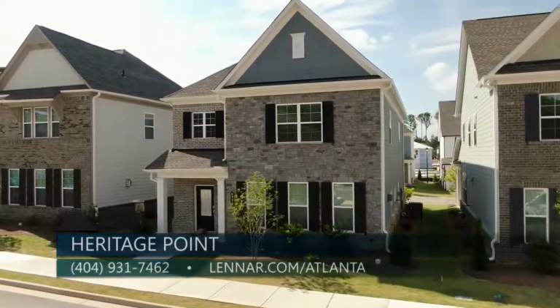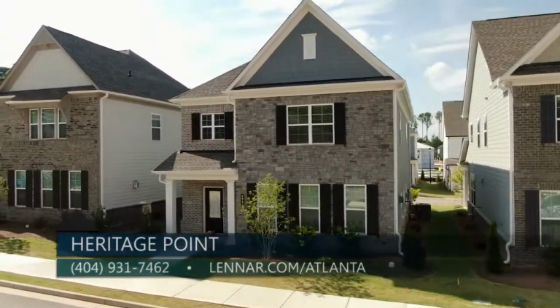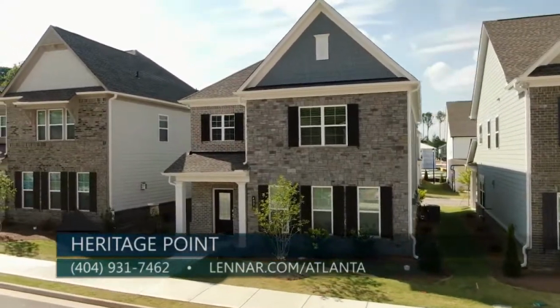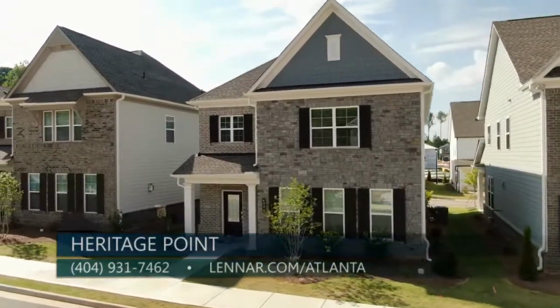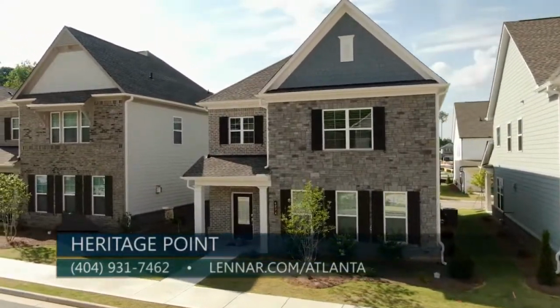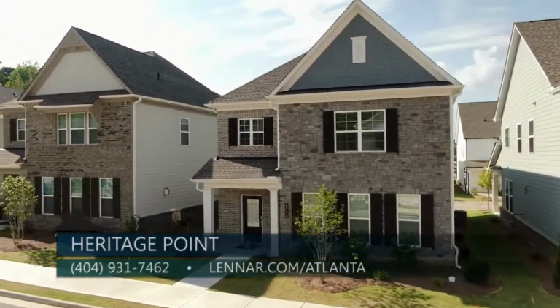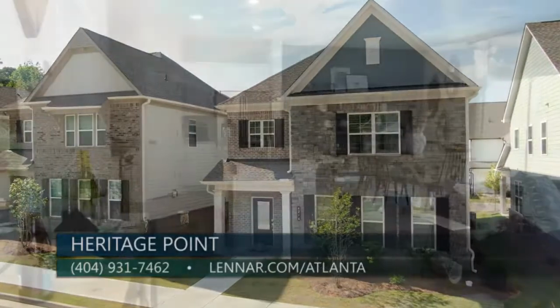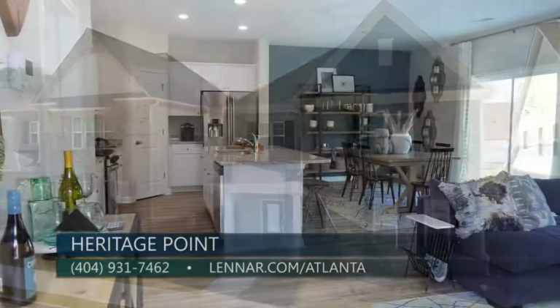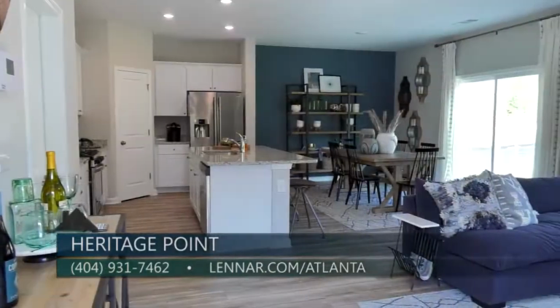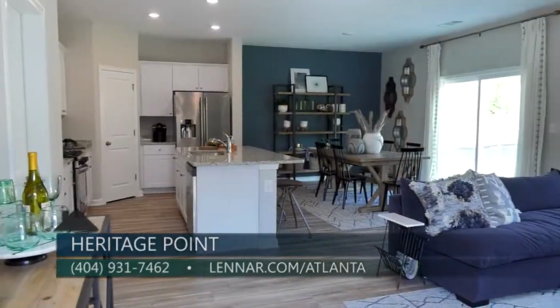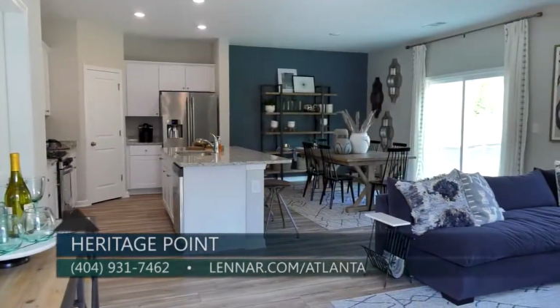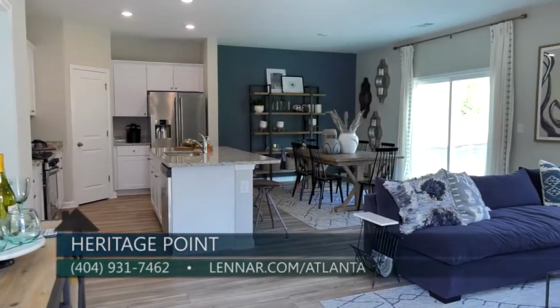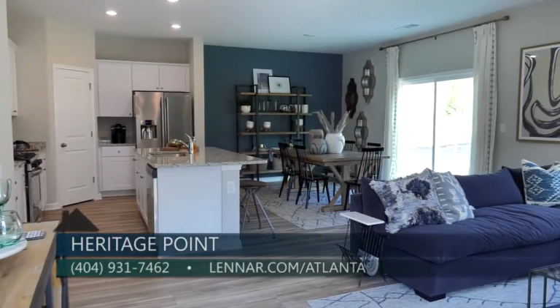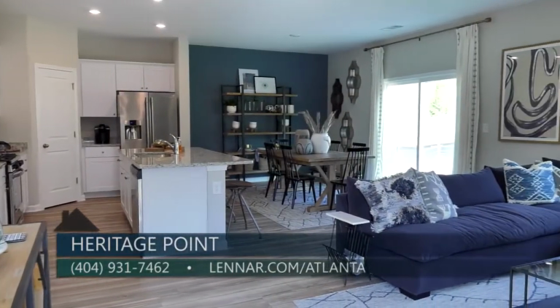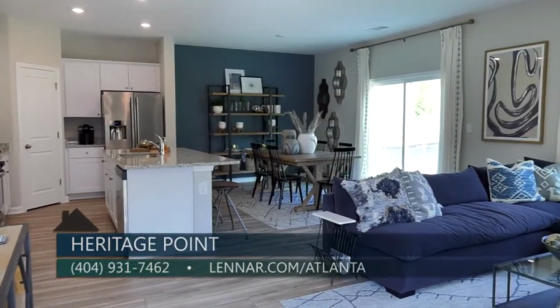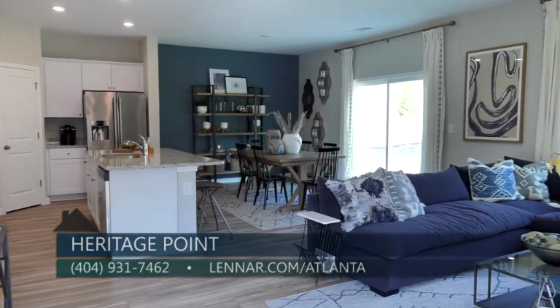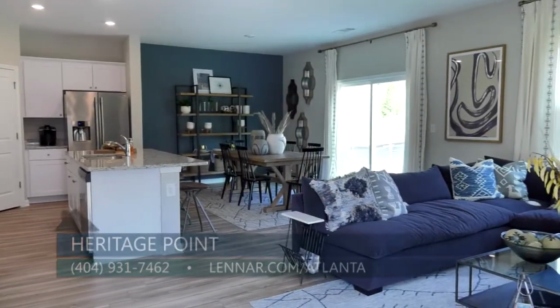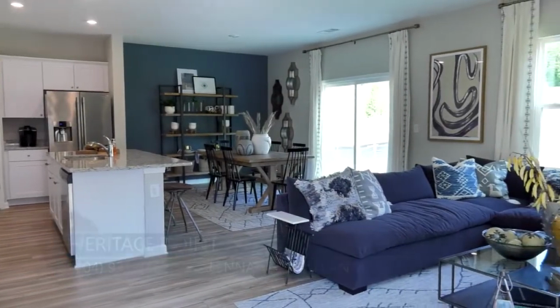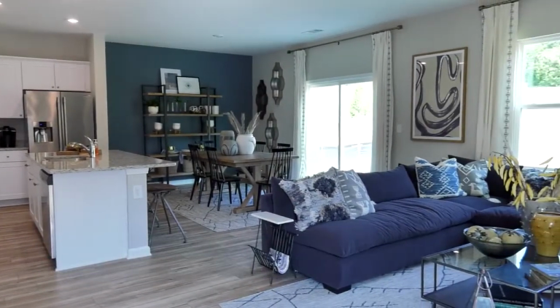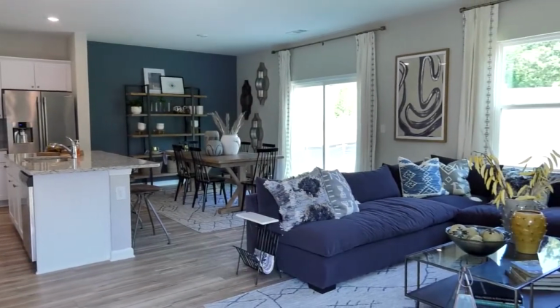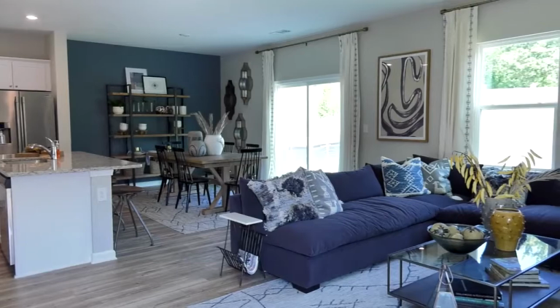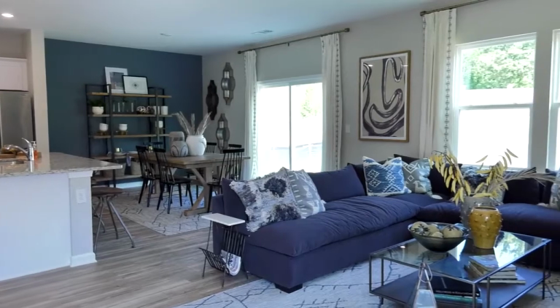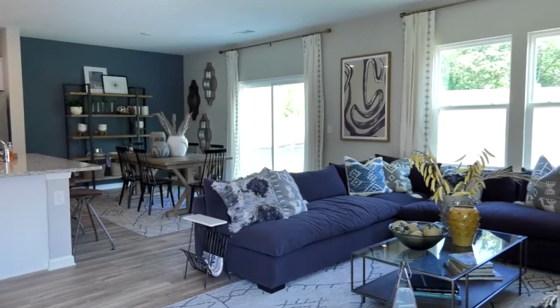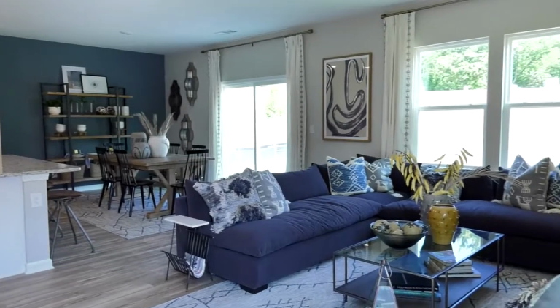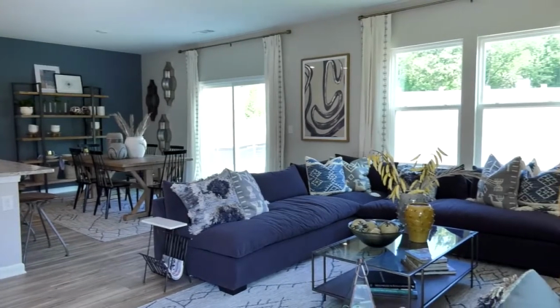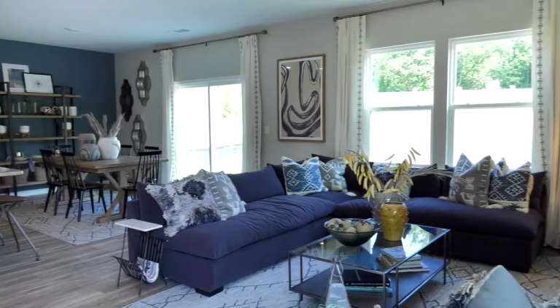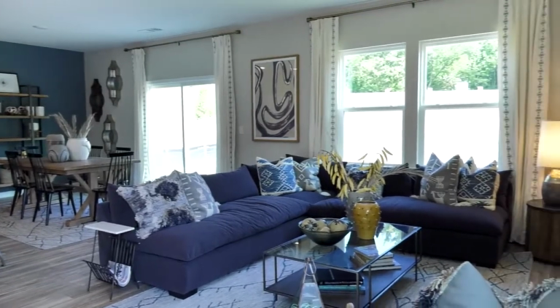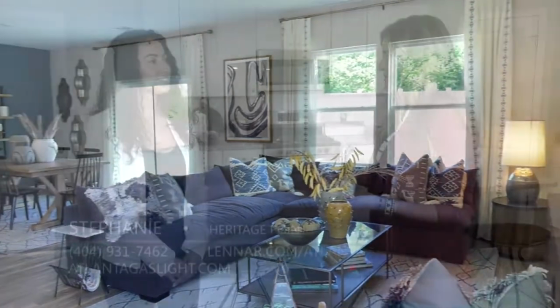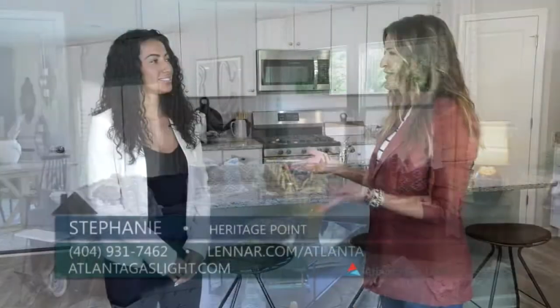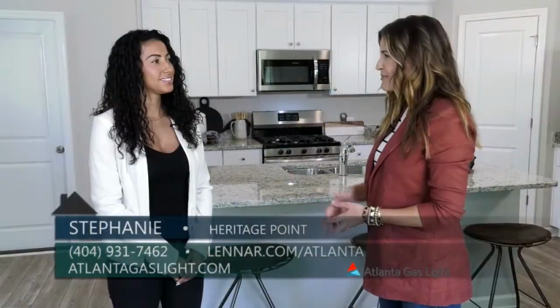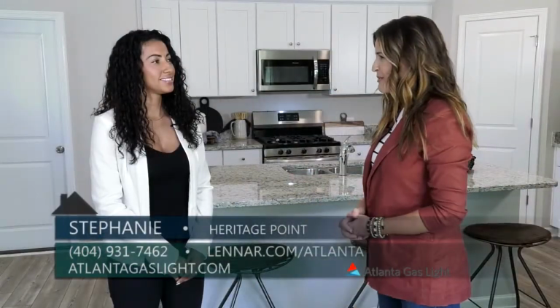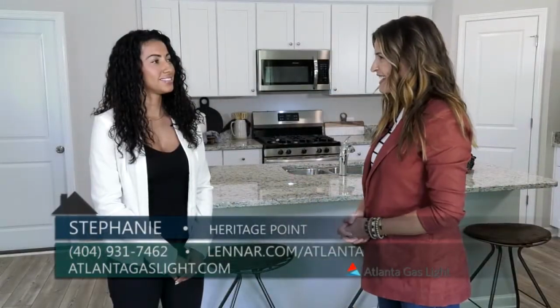Well, Stephanie, this sounds like a wonderful neighborhood and we happen to be standing in the Boston floor plan by Lennar. But what floor plans are going to be offered at Heritage Point and what are these homes going to be like?